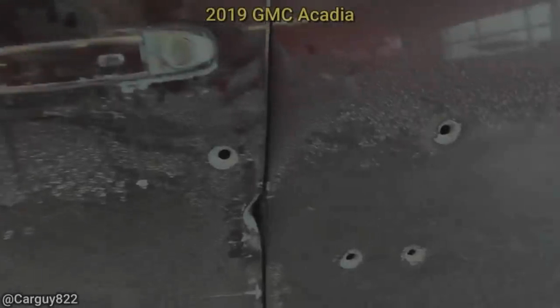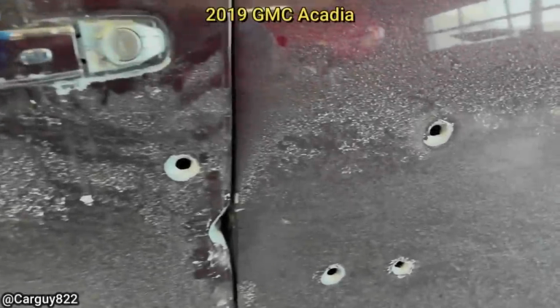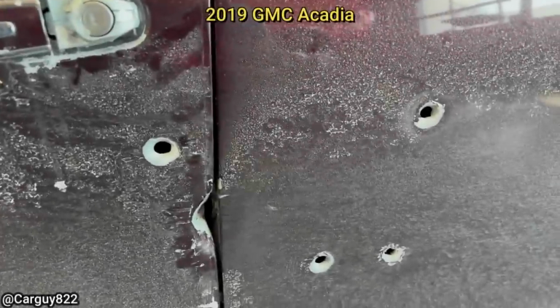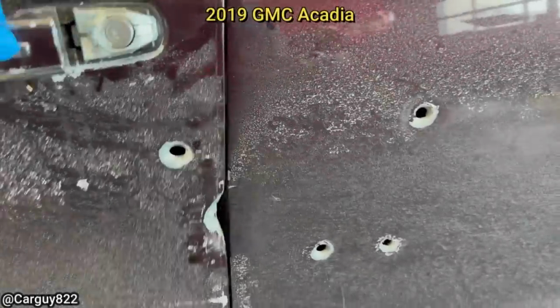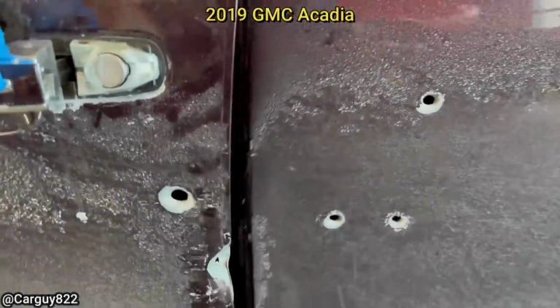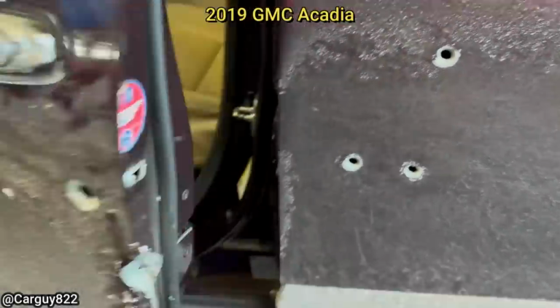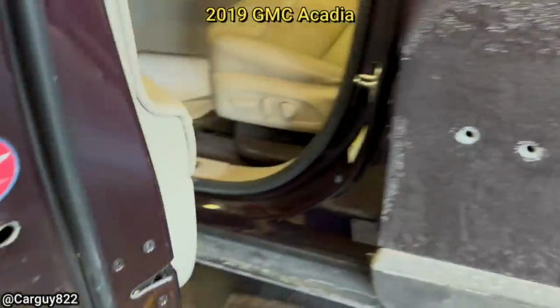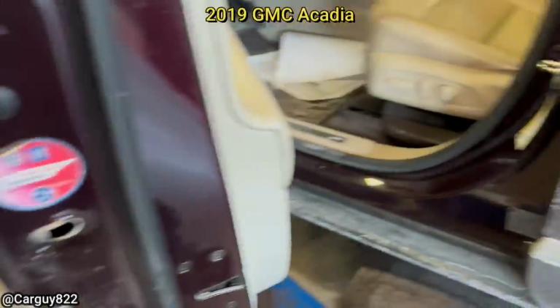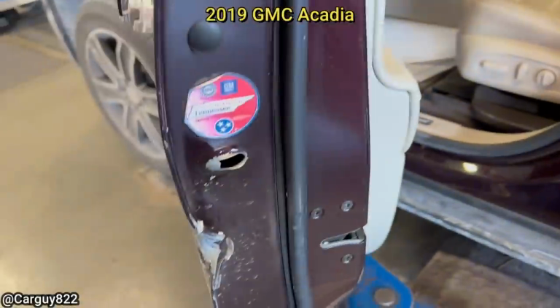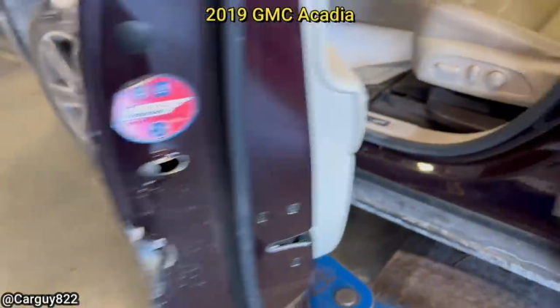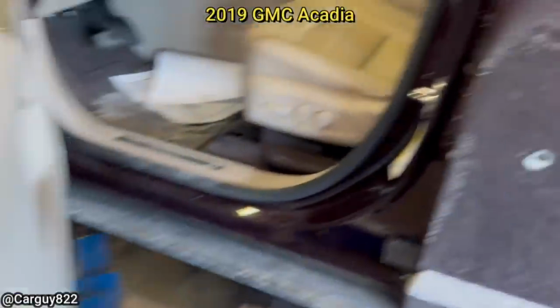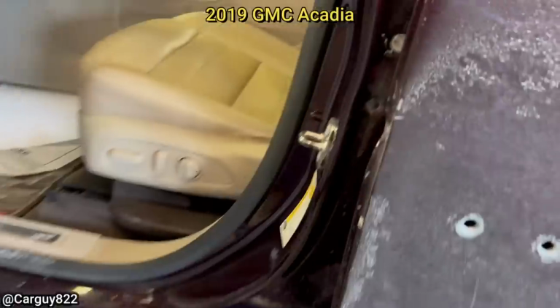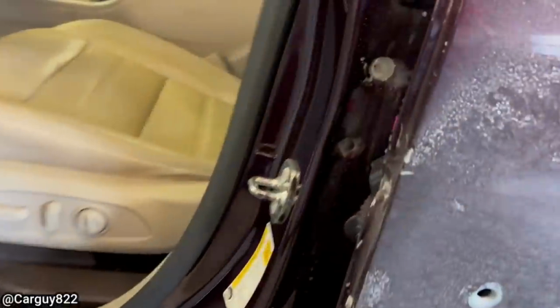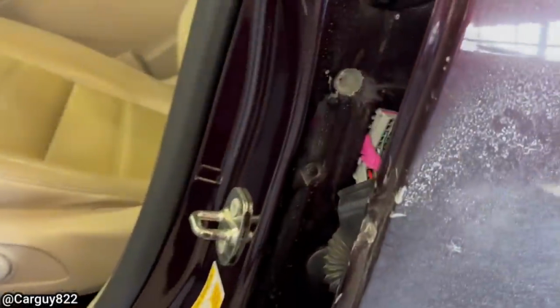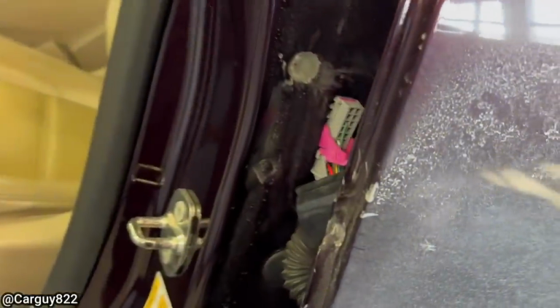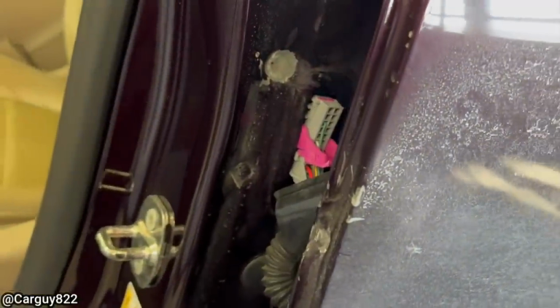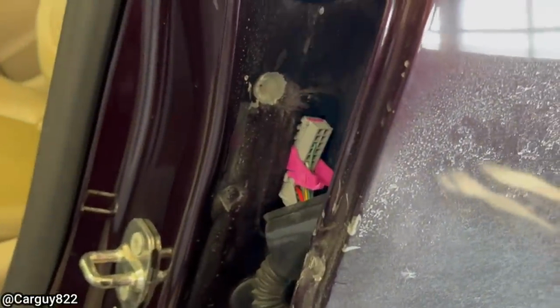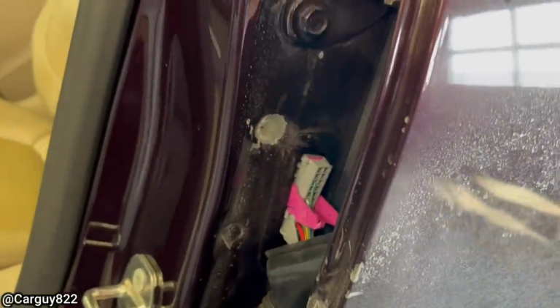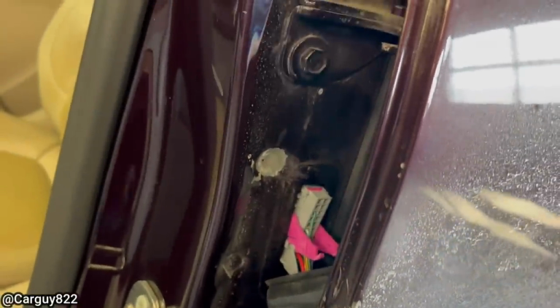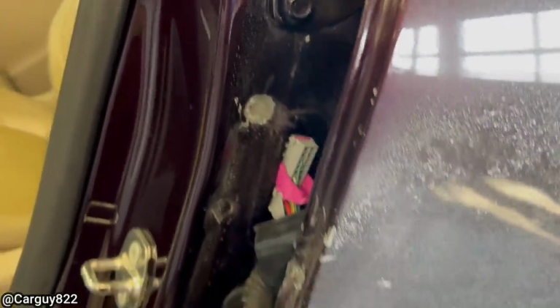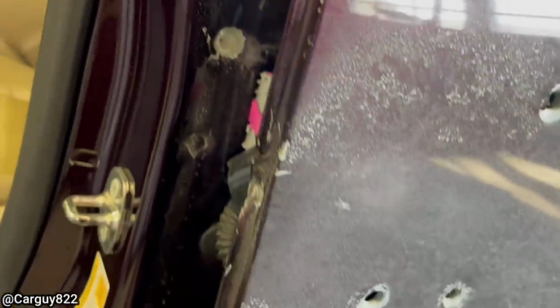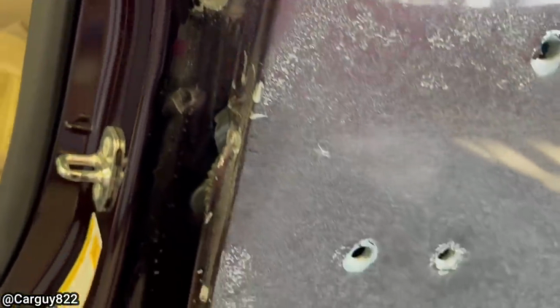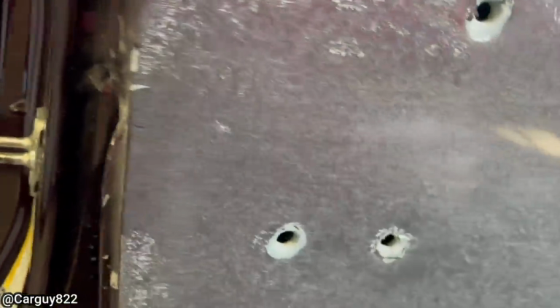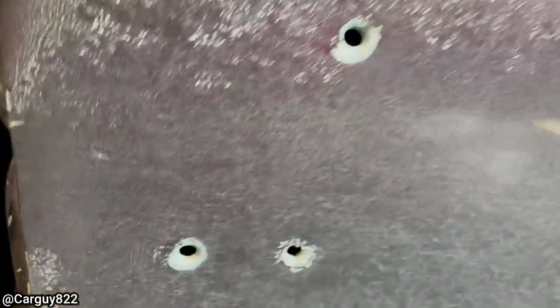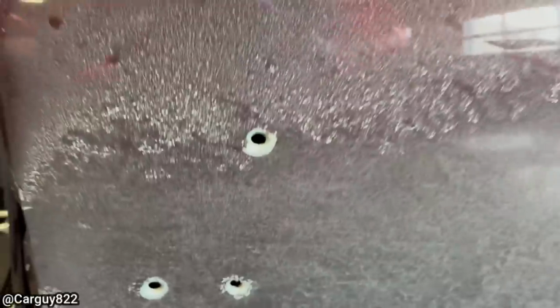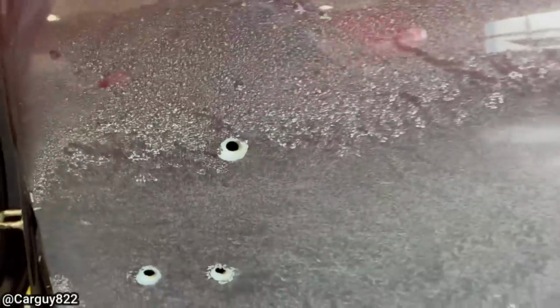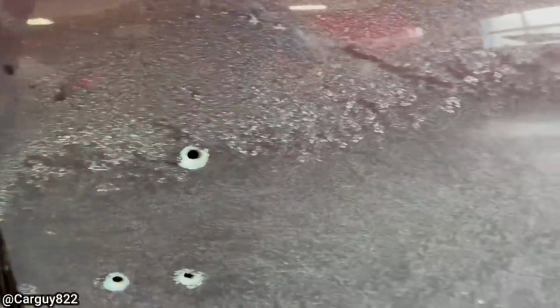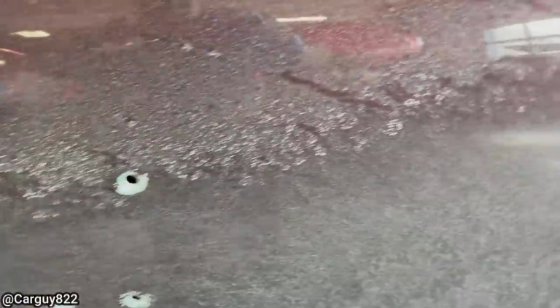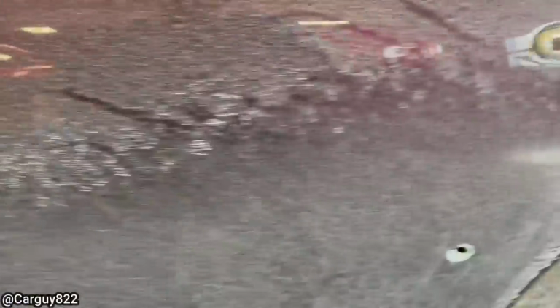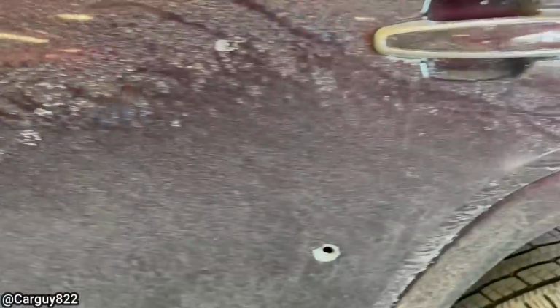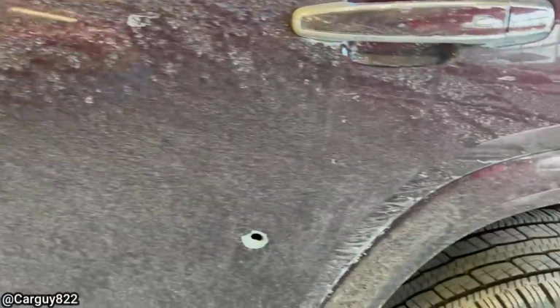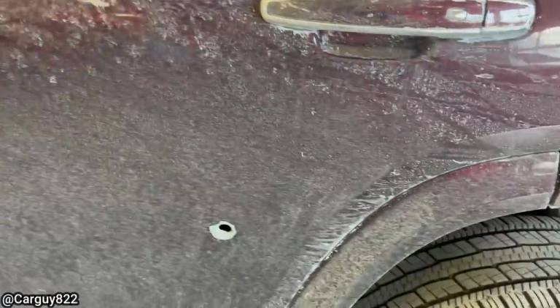Customer states driver's side rear window won't roll down. The mechanic found all of these bullet holes on the driver's side, and when he removed the door panel, it looked like somebody had already replaced the window and window regulator, but left it unplugged.